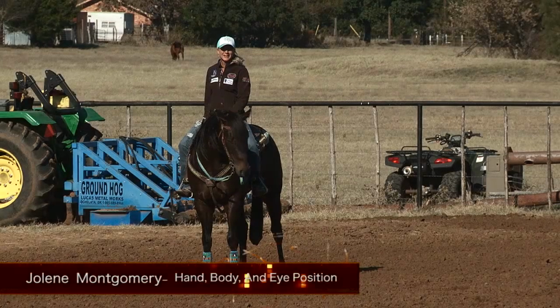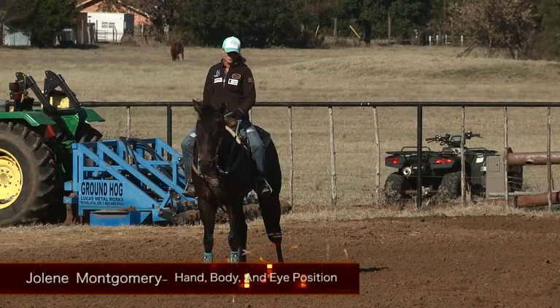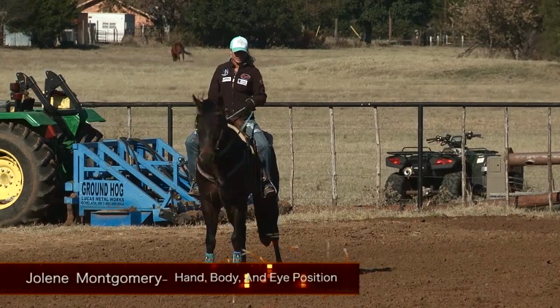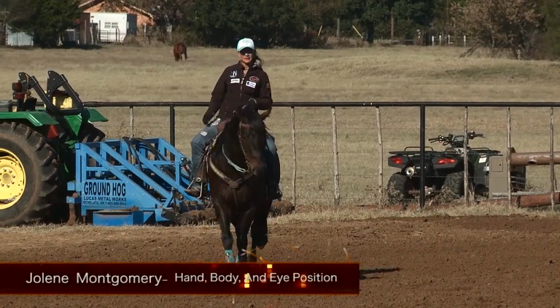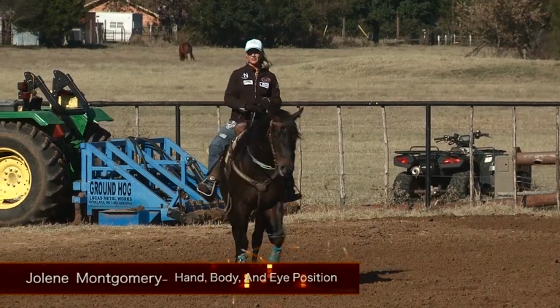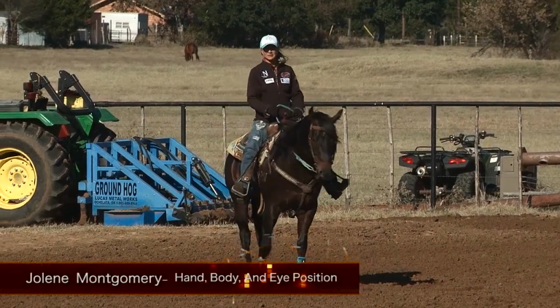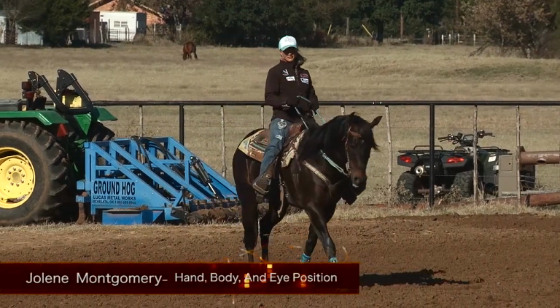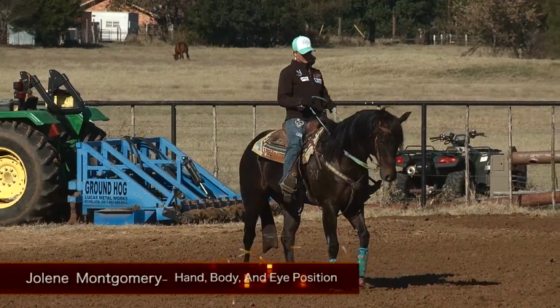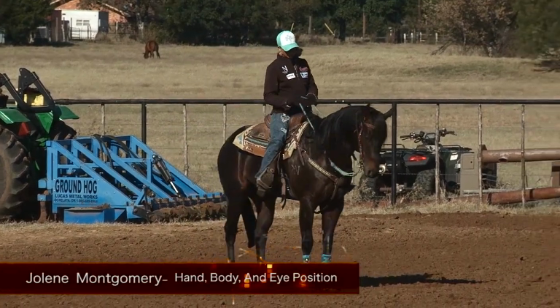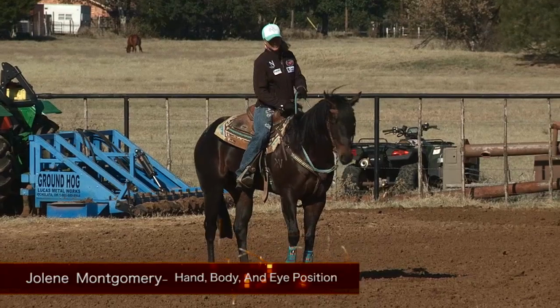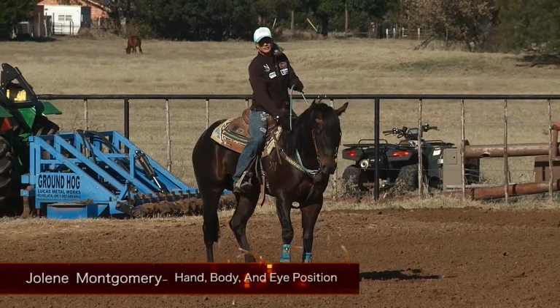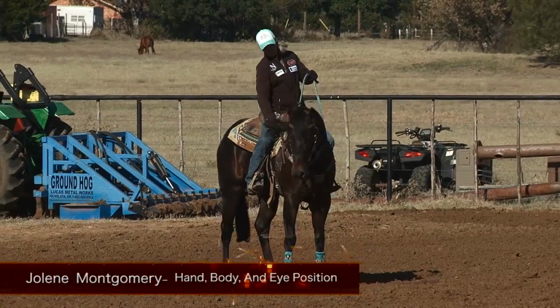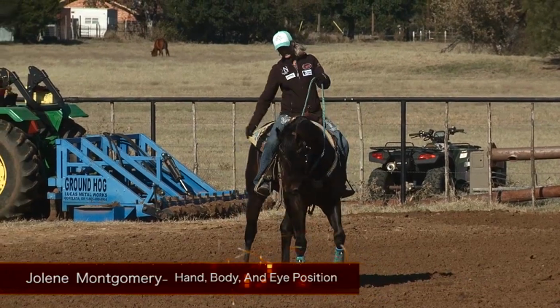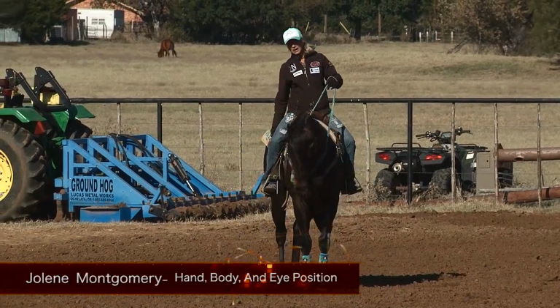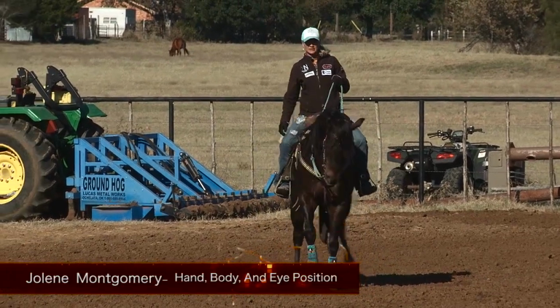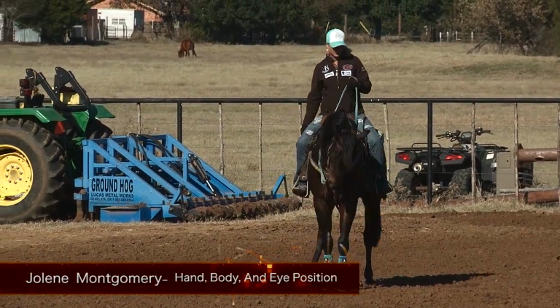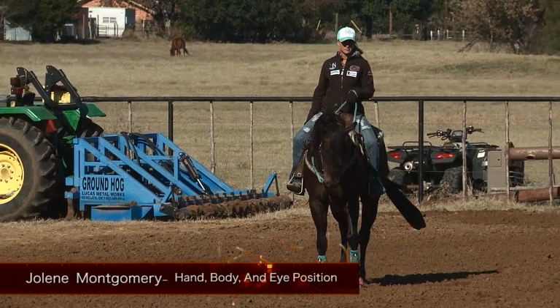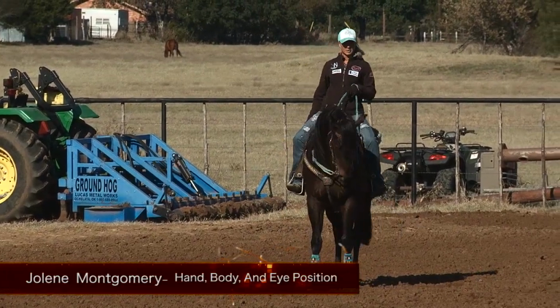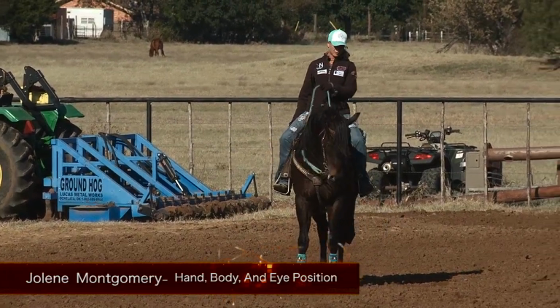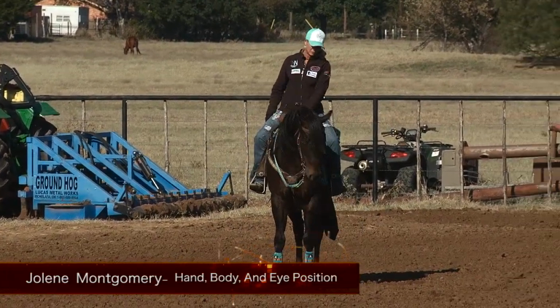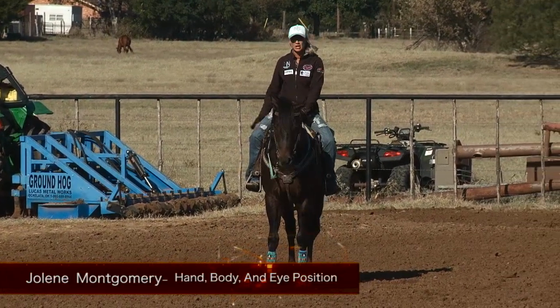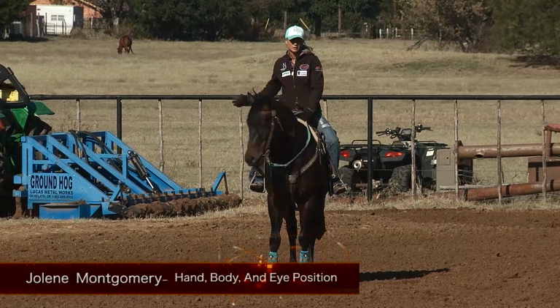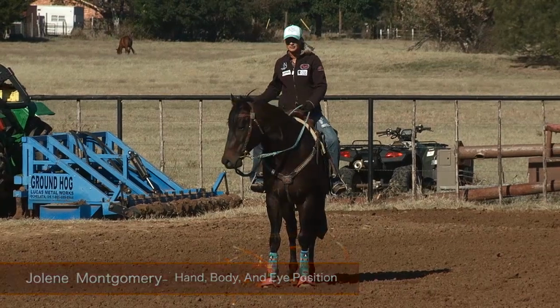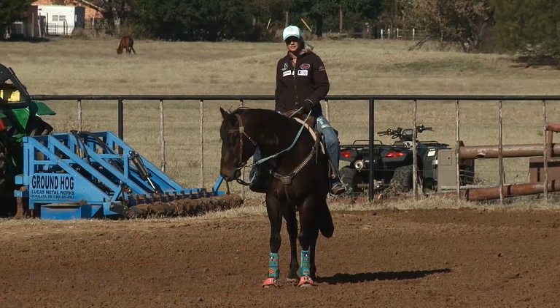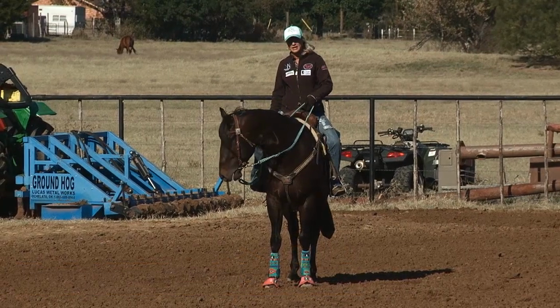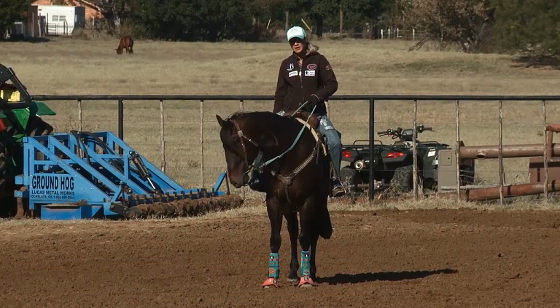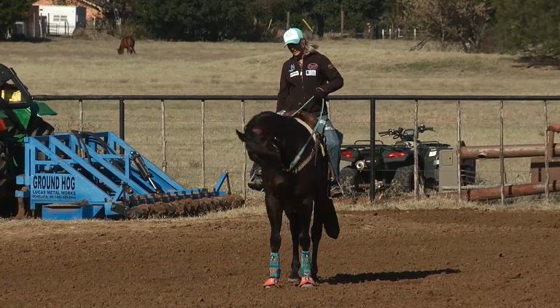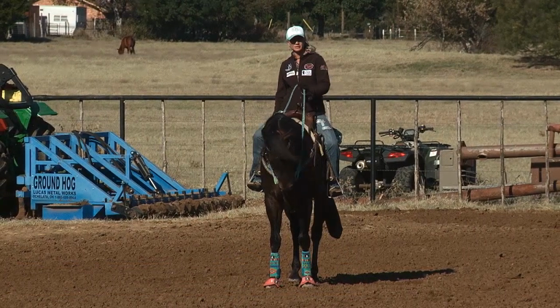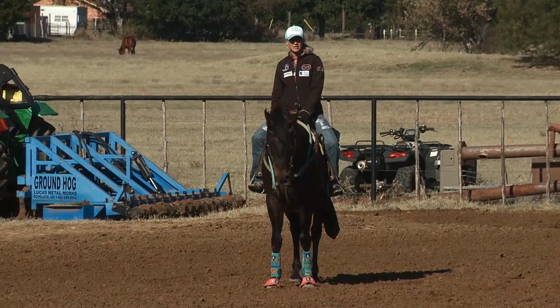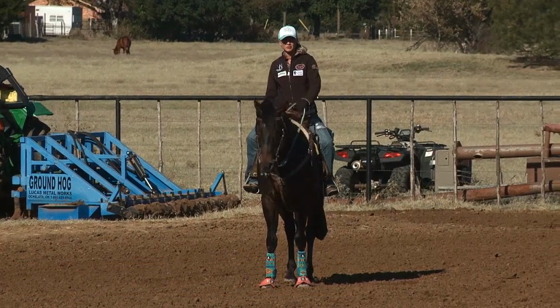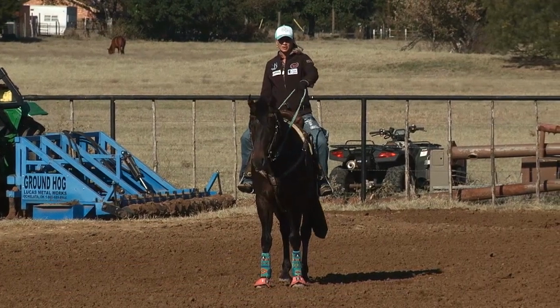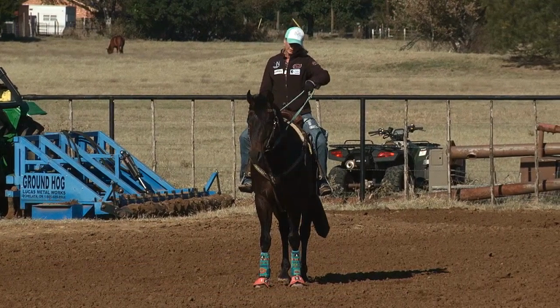Hi, I'm Jolene Montgomery and I wanted to tell you about a few things I've learned about hand and body and eye position while running barrels. There are a lot of different theories and a lot of different styles. I'm just going to share with you what I do.